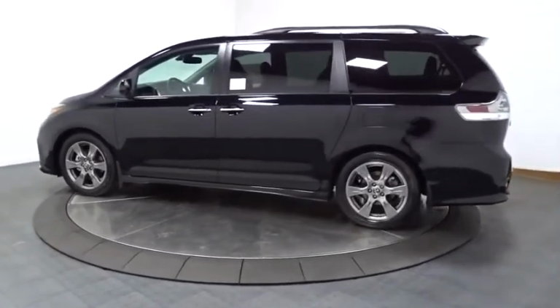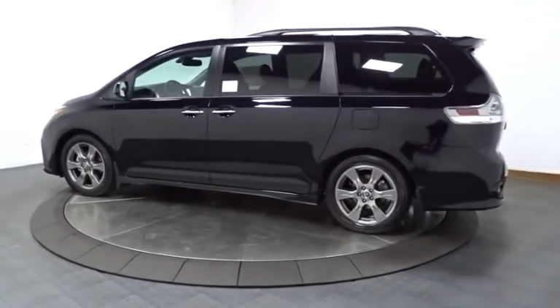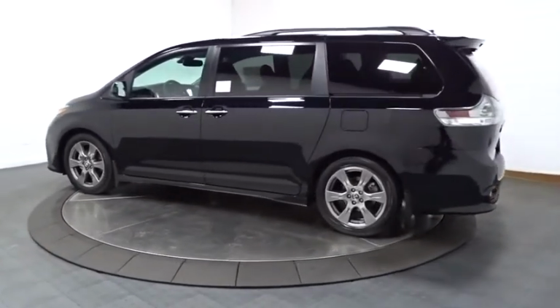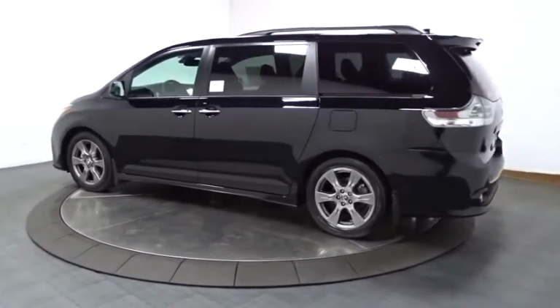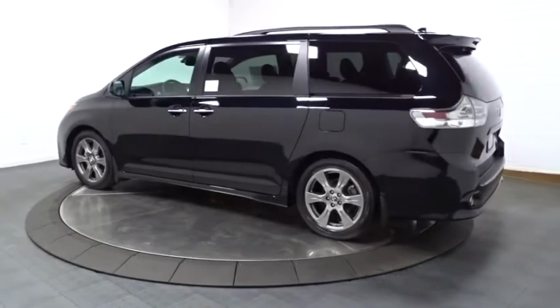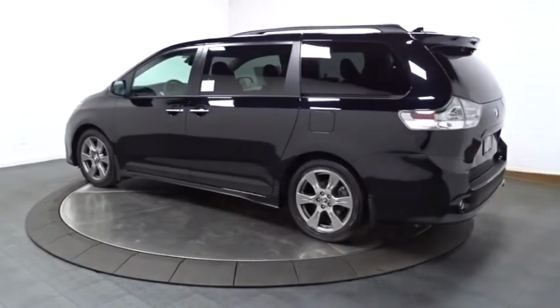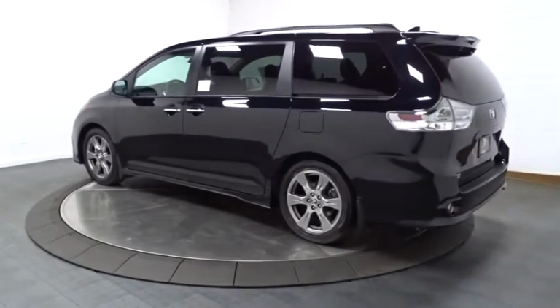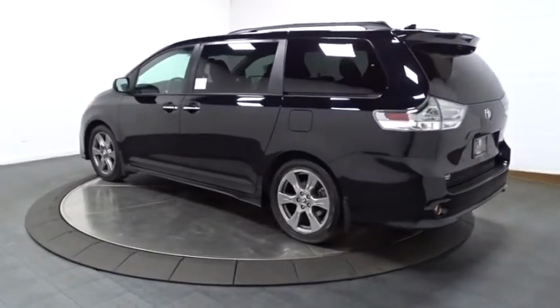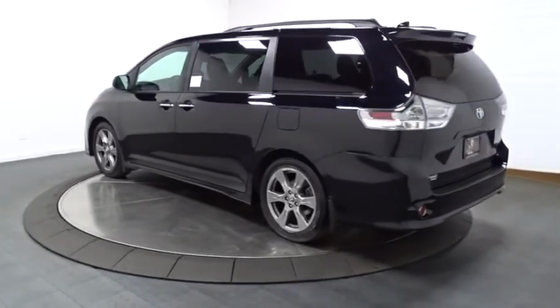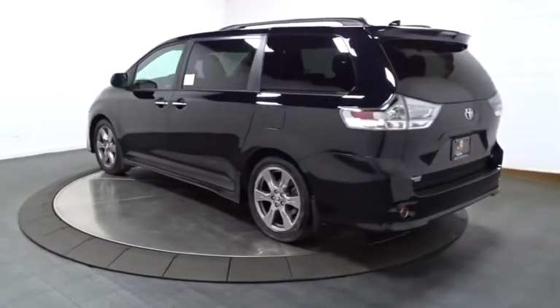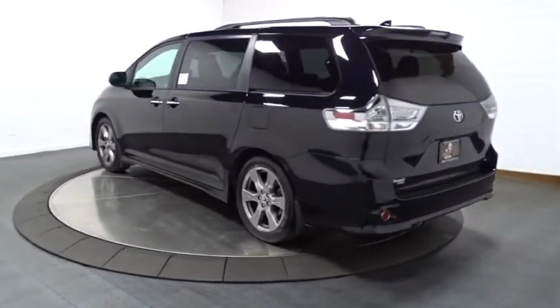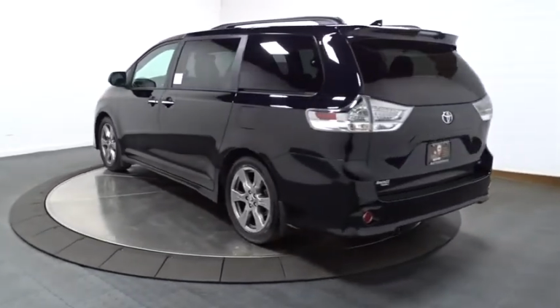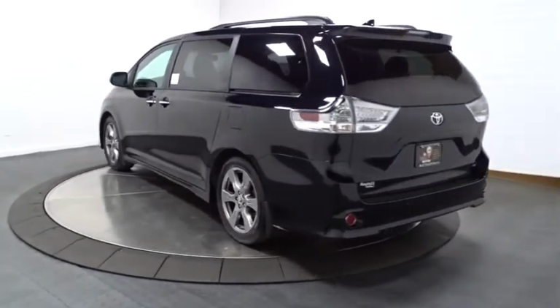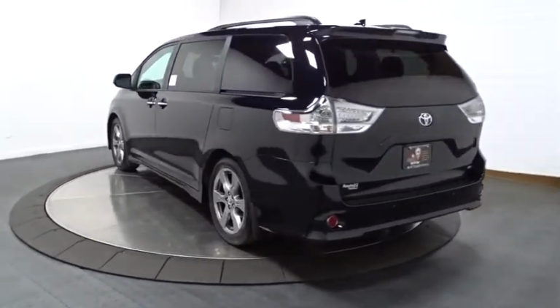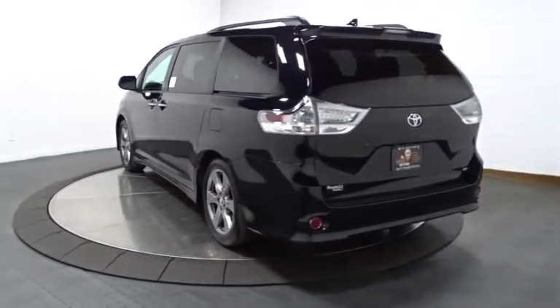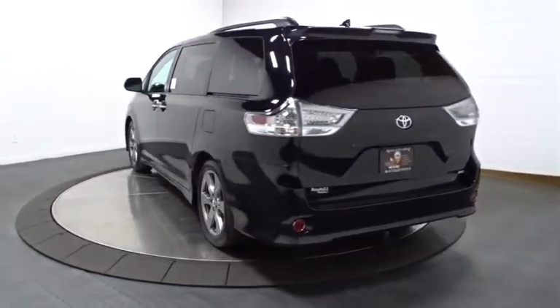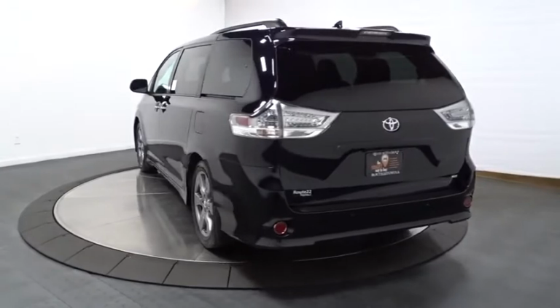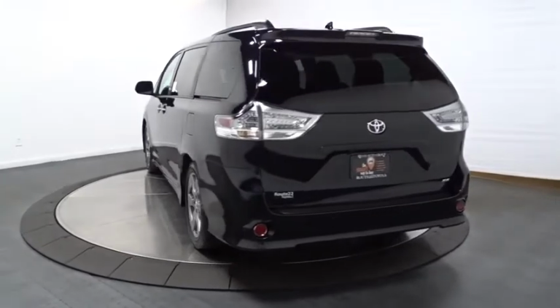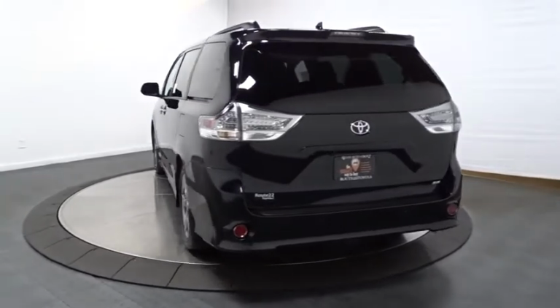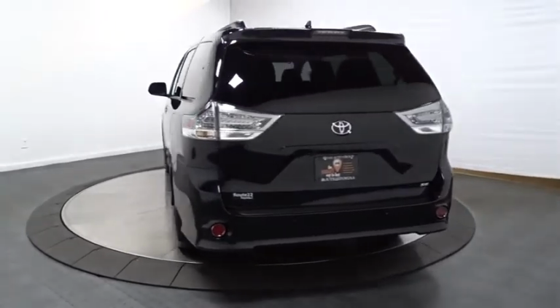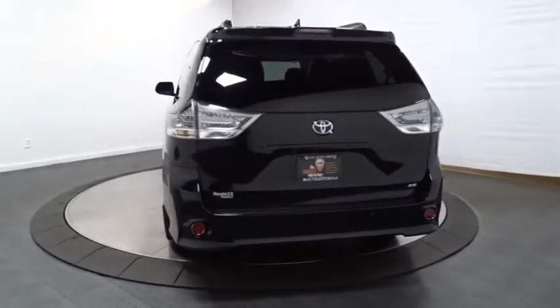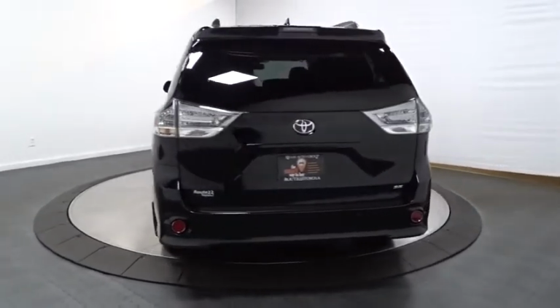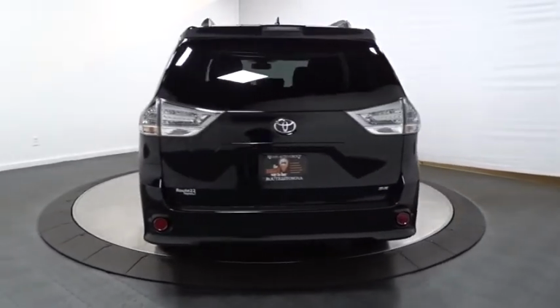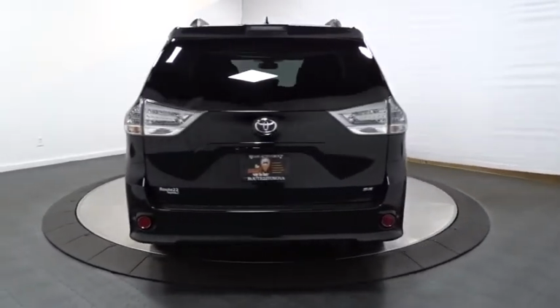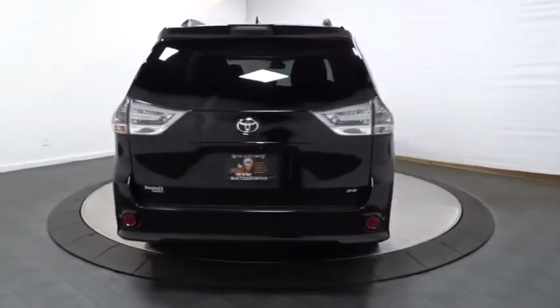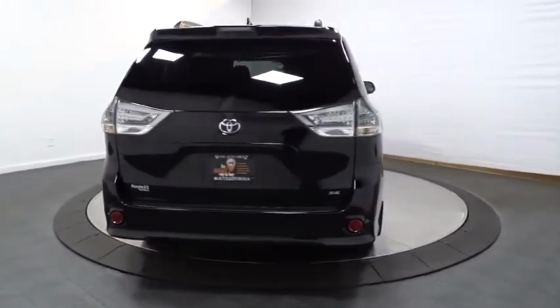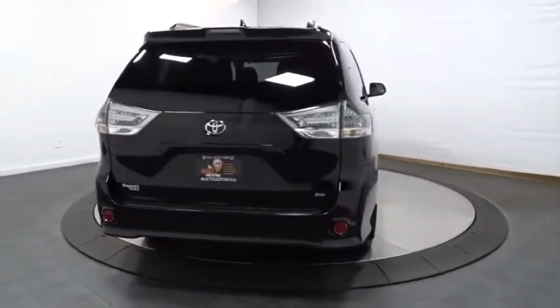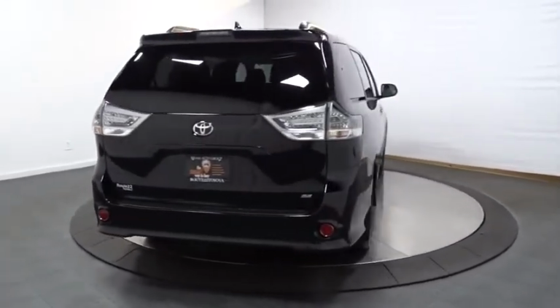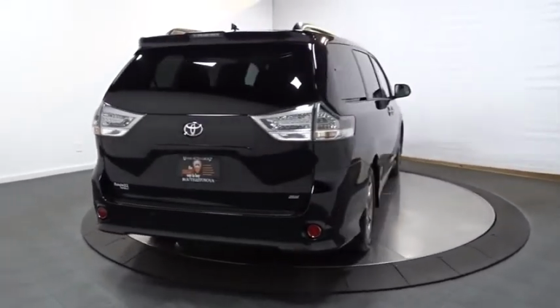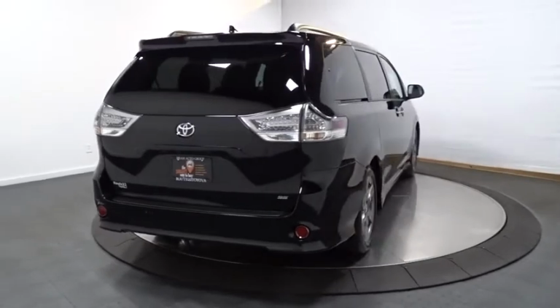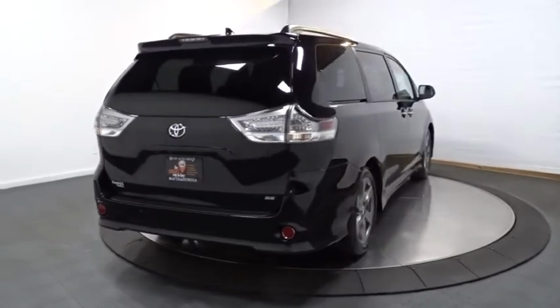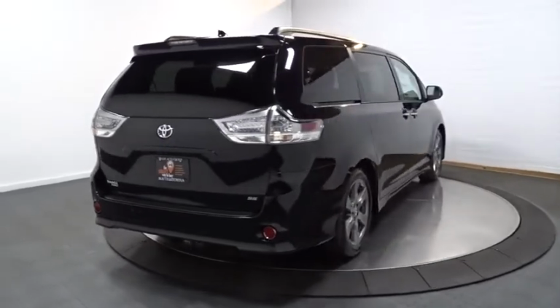Add a refined and fuel efficient V6 engine, a smooth ride and upscale interior accommodations to the mix, and it's easy to see that Sienna is built with the whole family in mind. This vehicle has less than 100 miles.